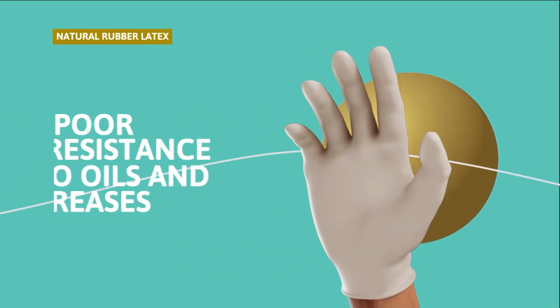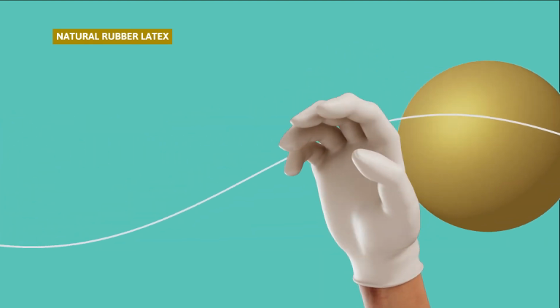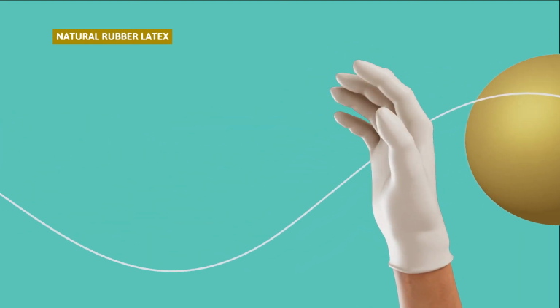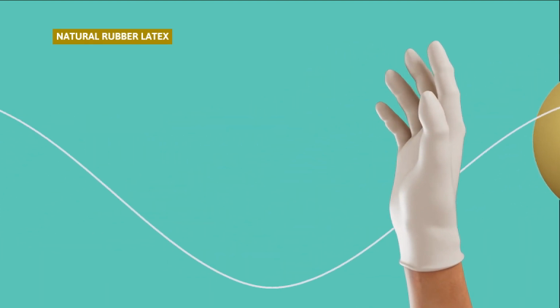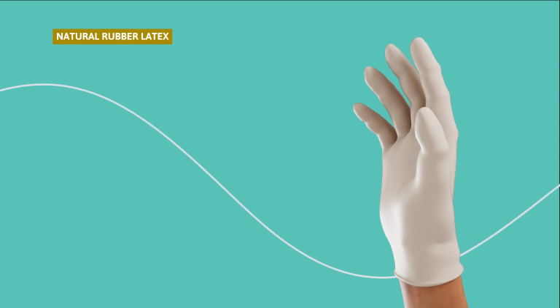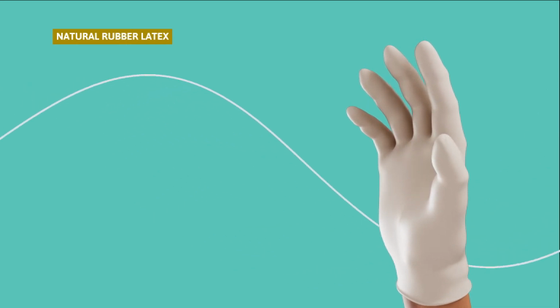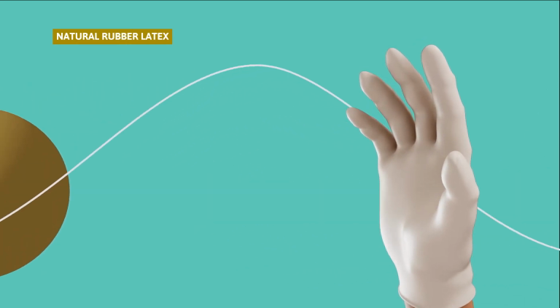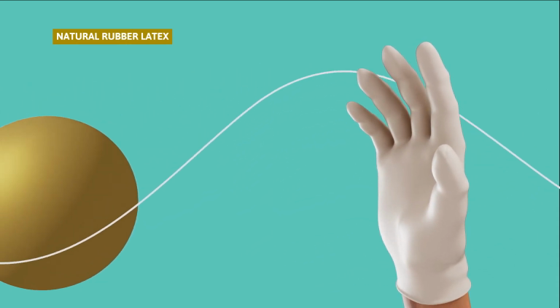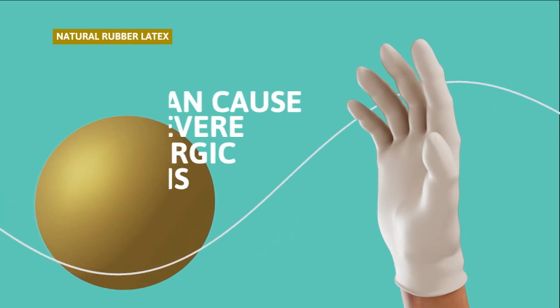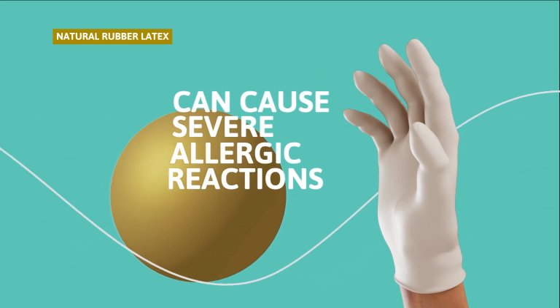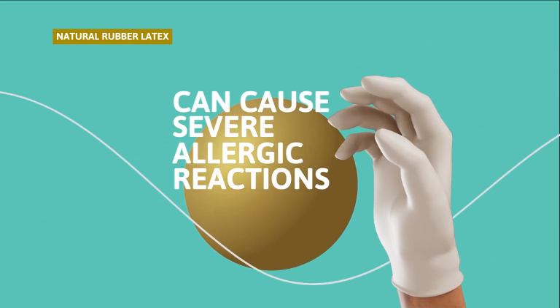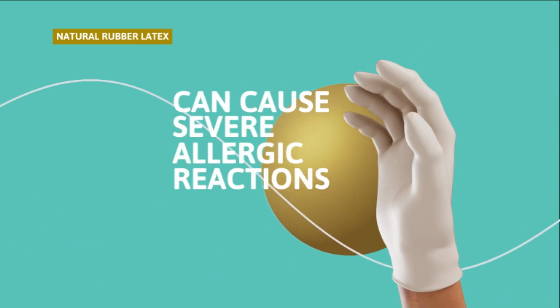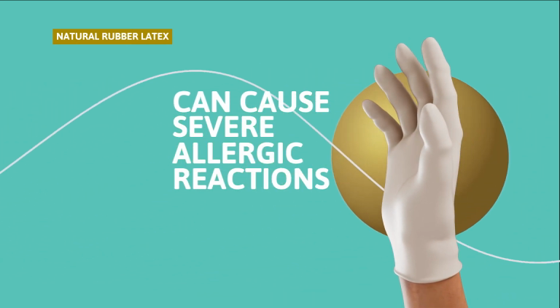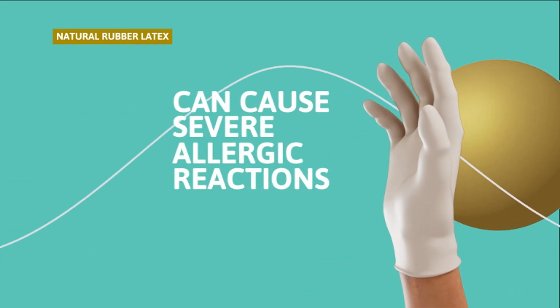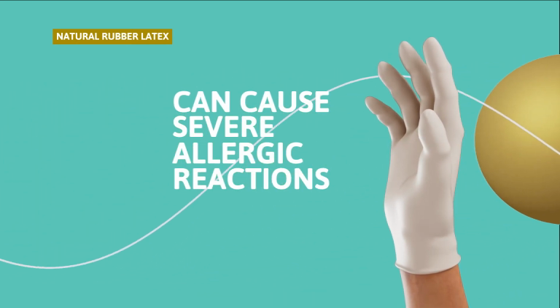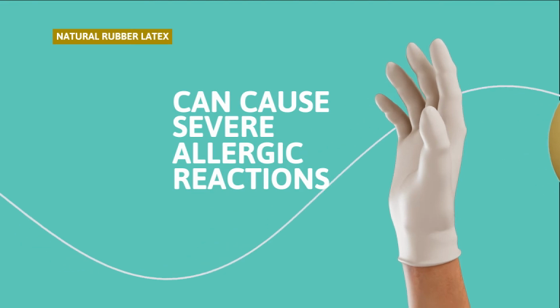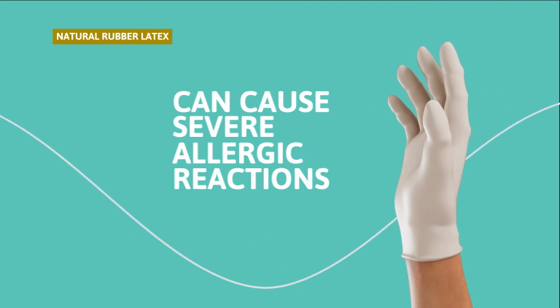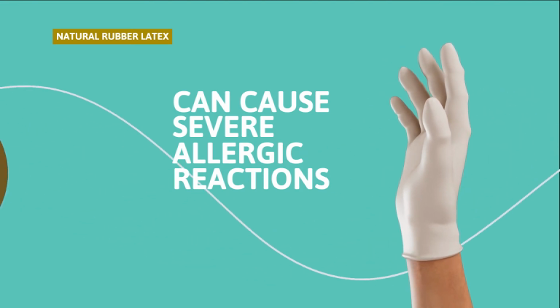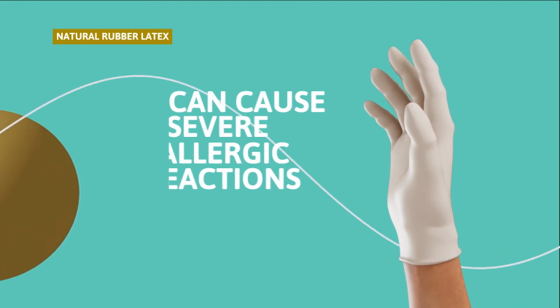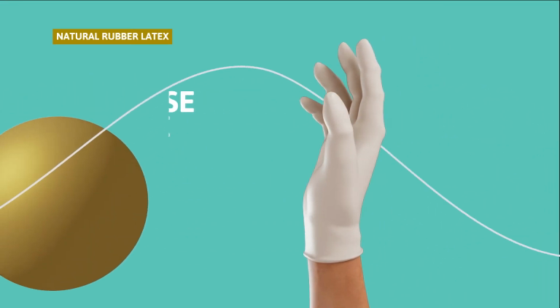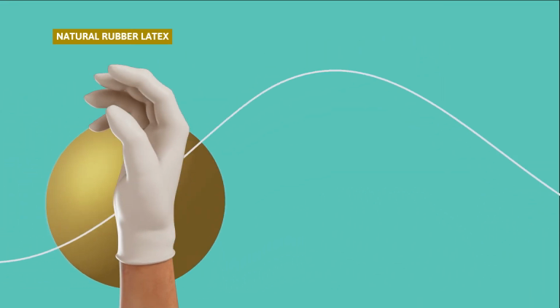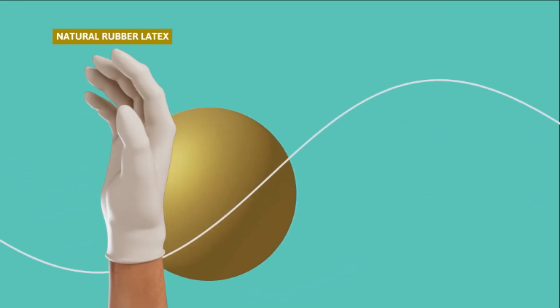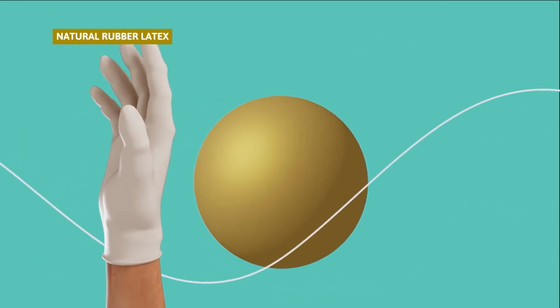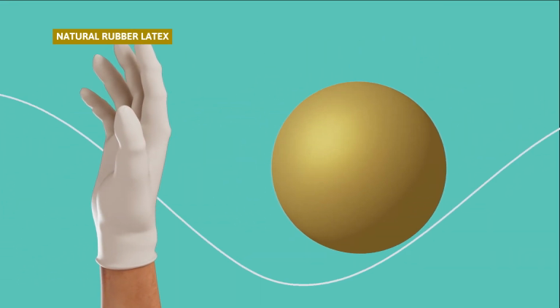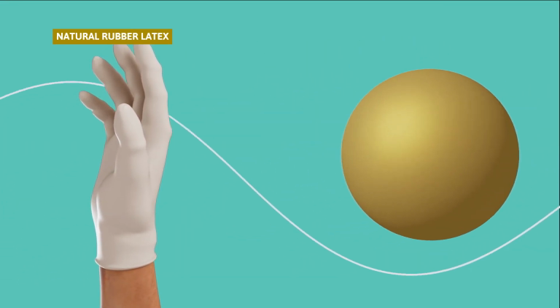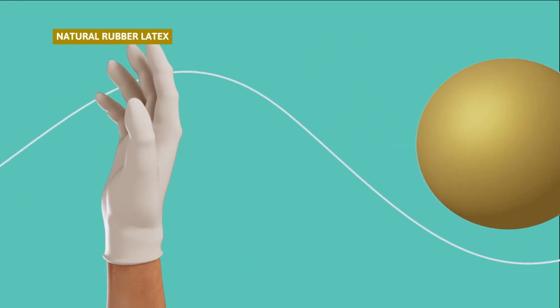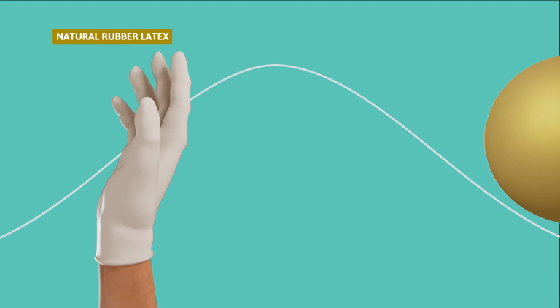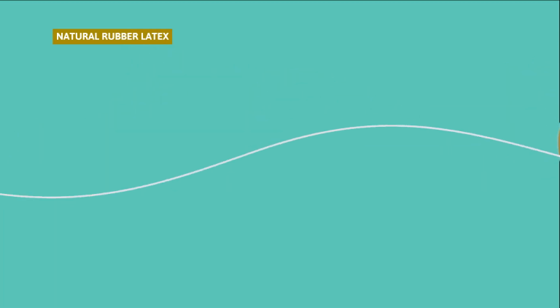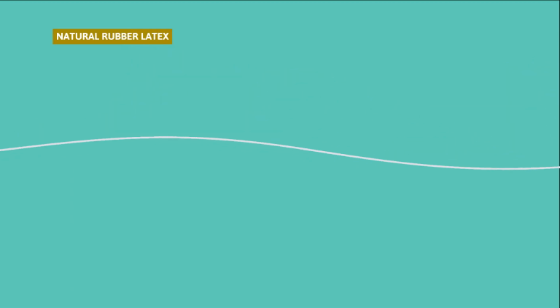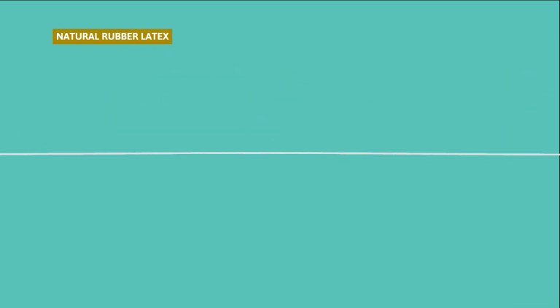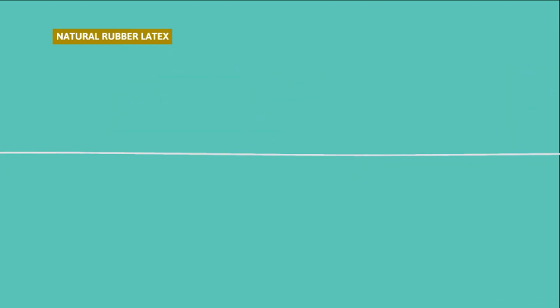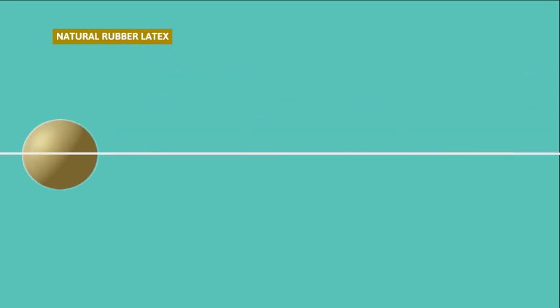The major weakness of natural rubber latex gloves is that they contain proteins which can cause severe allergic reactions among some wearers. Due to concerns about the risk of latex allergies, many industries are moving to latex-free alternatives.